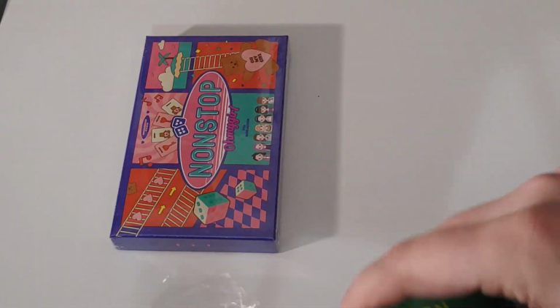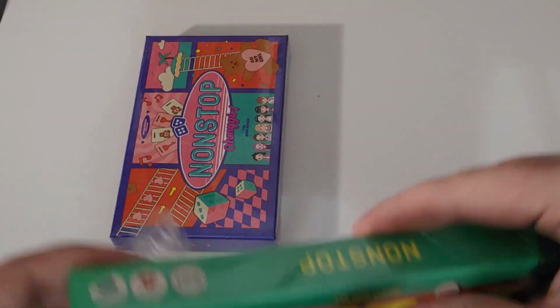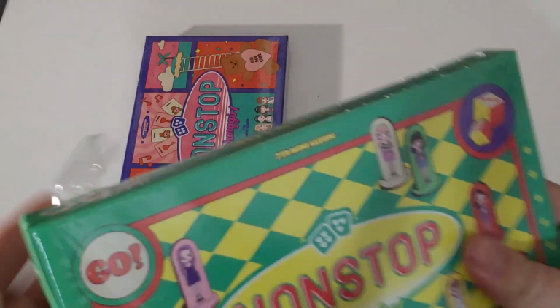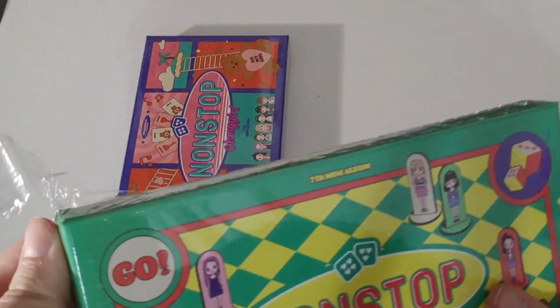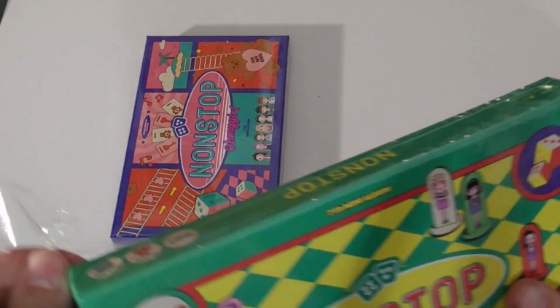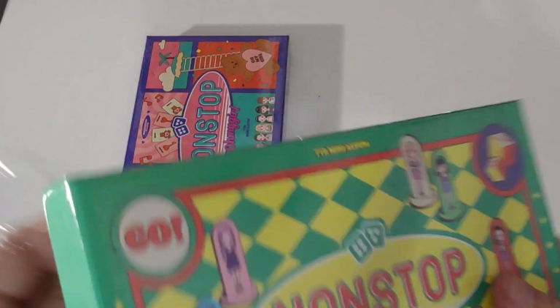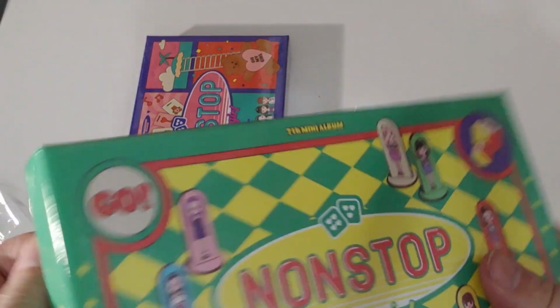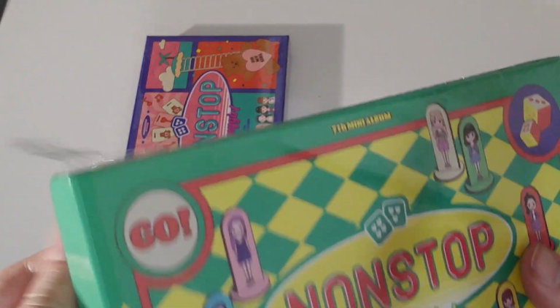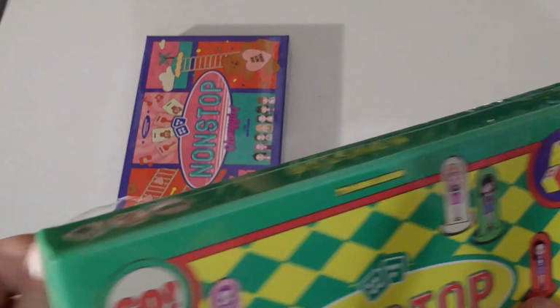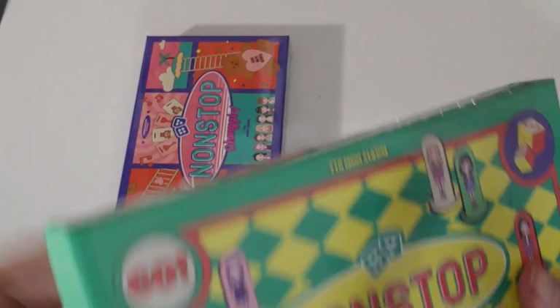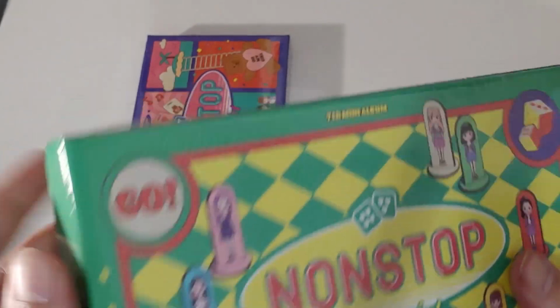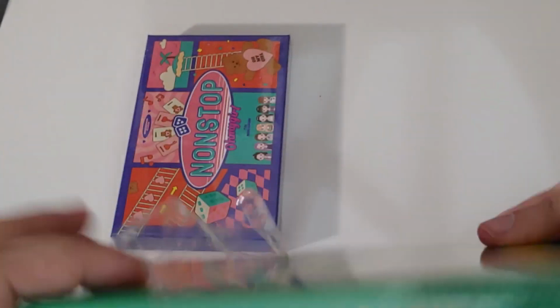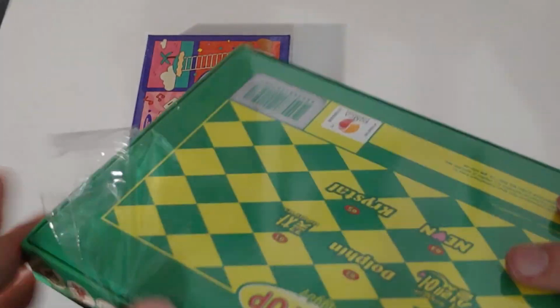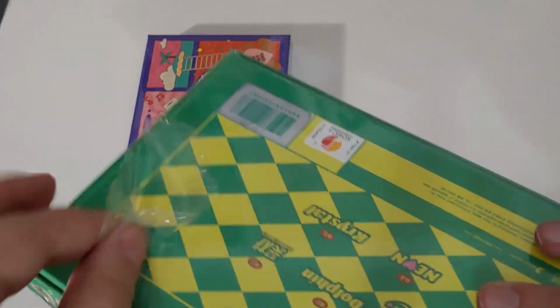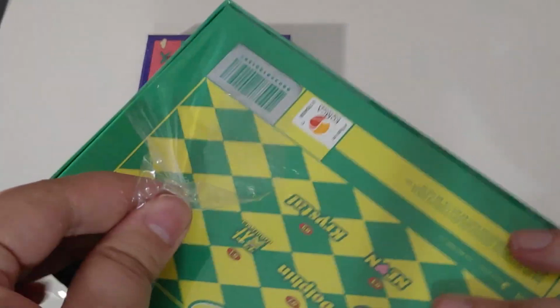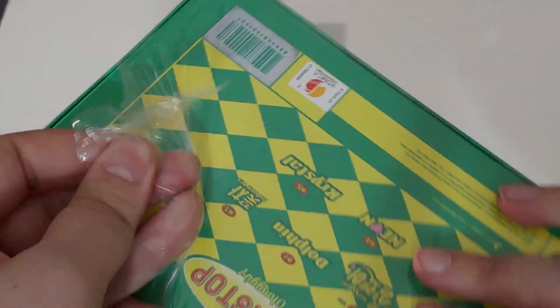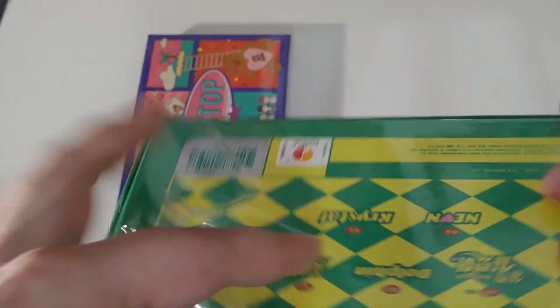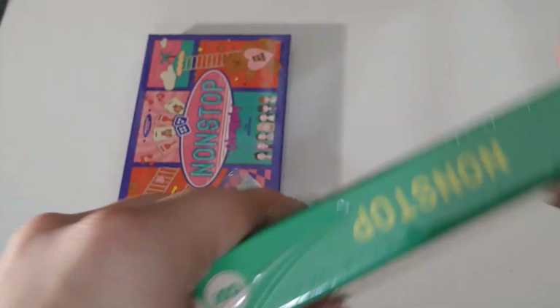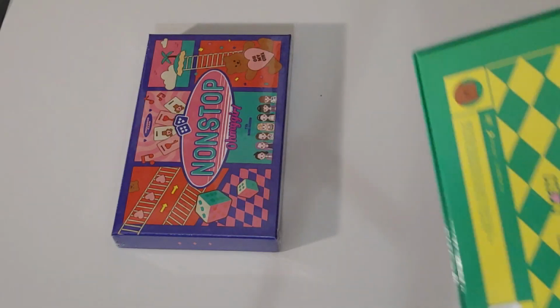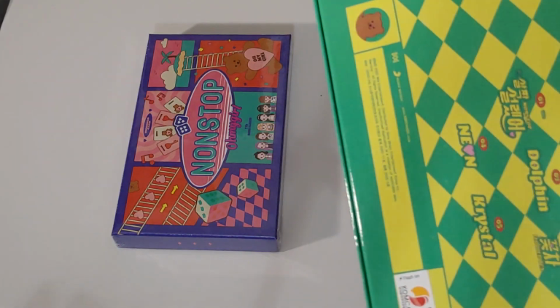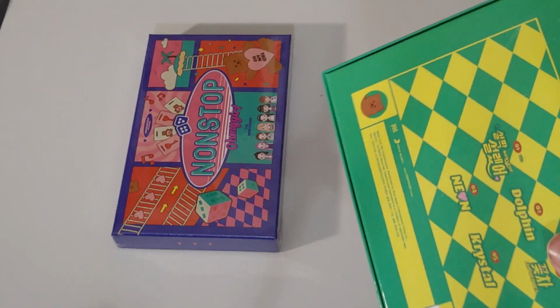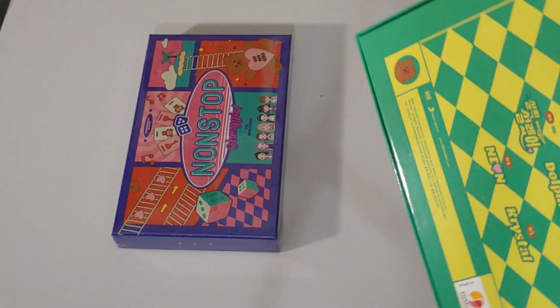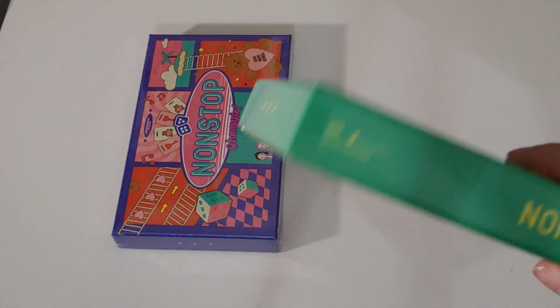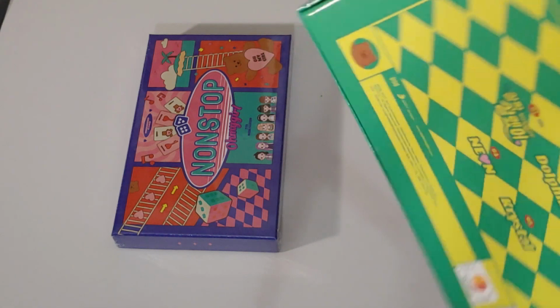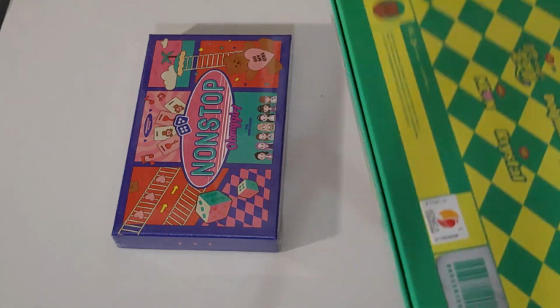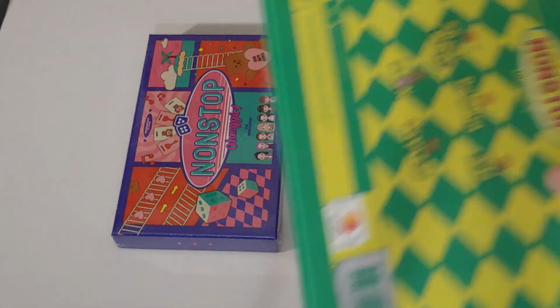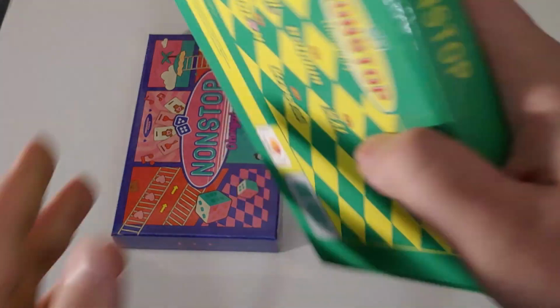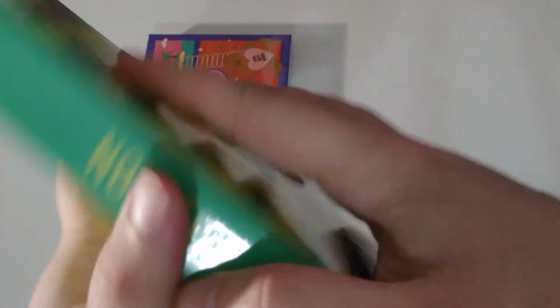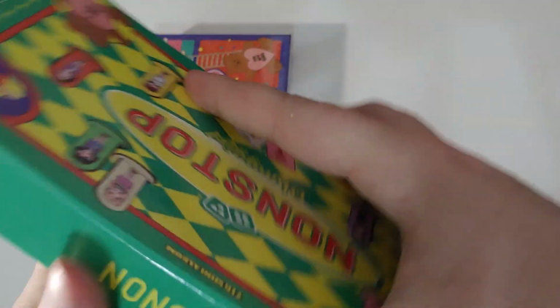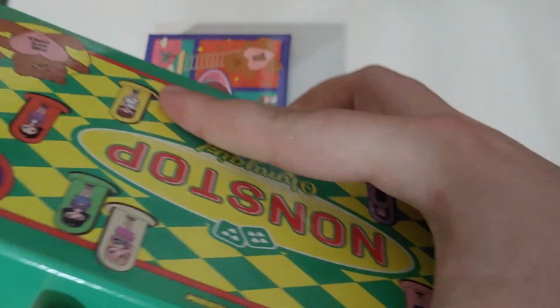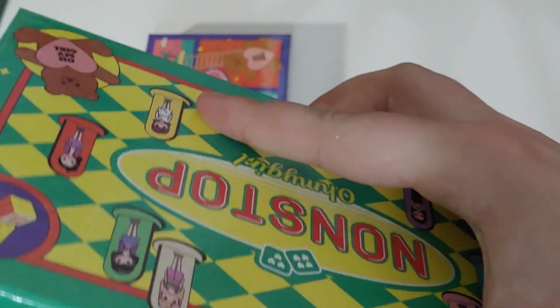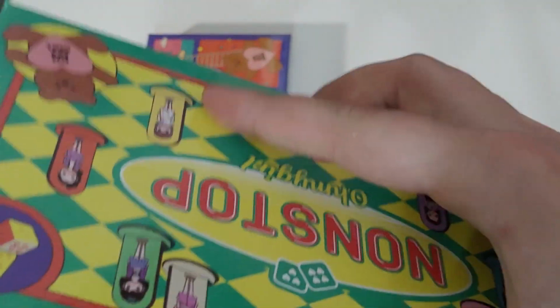Bias-wise, we're hoping to pull Sunghee, but also if we pull Aaron, that'd be great because I kind of want to collect two members. Sunghee is the bias, Aaron is the bias wrecker — especially with the short hair. It looks fantastic.